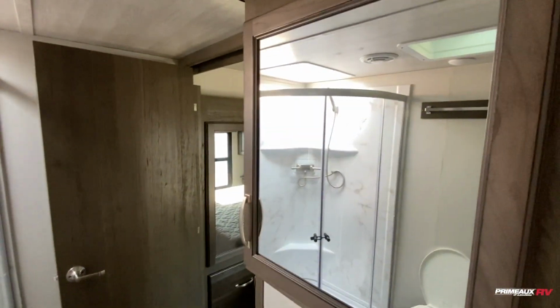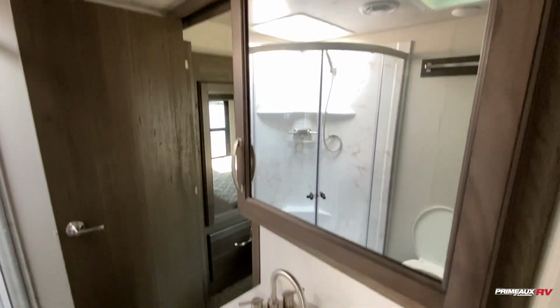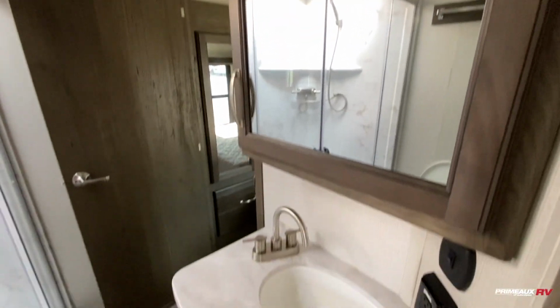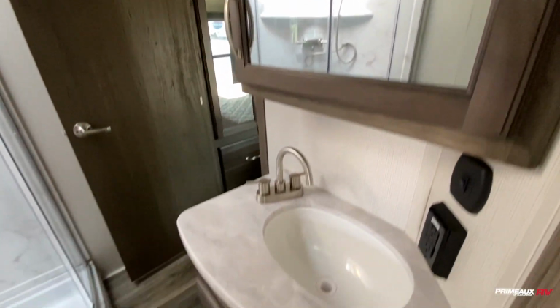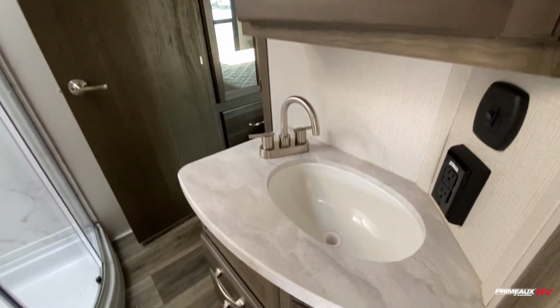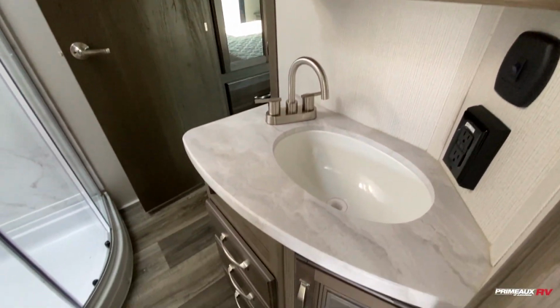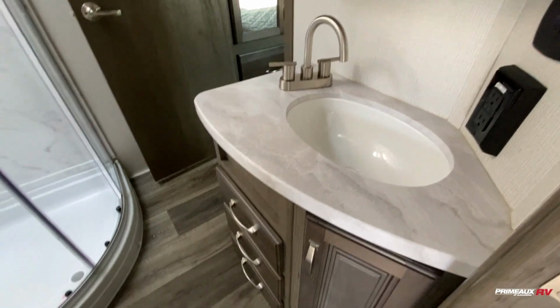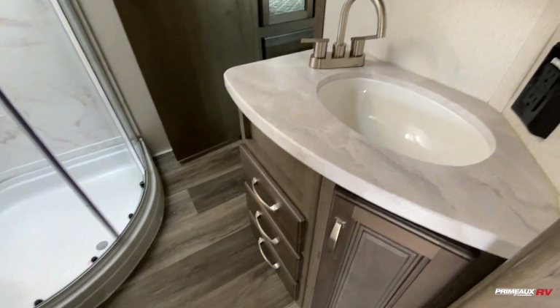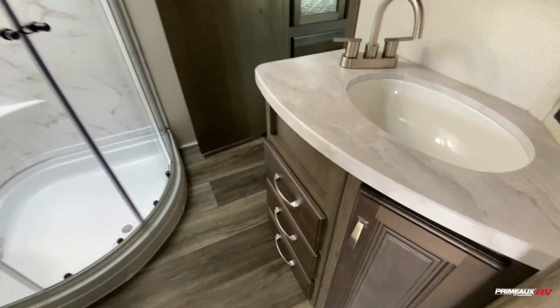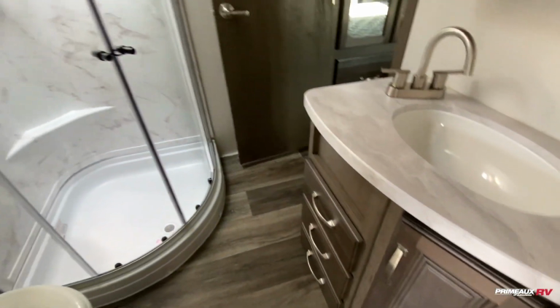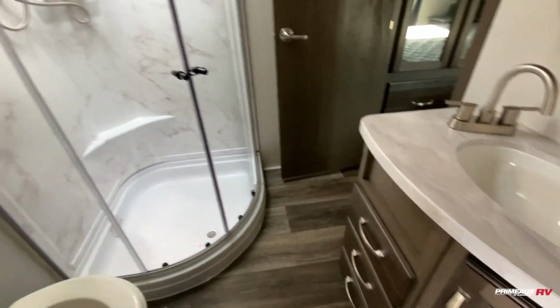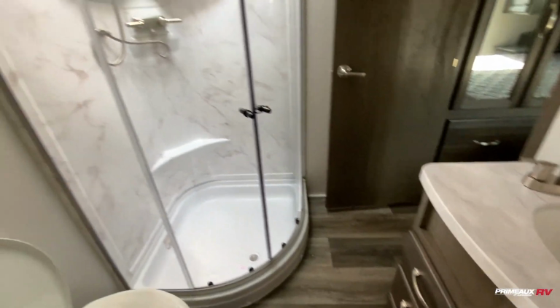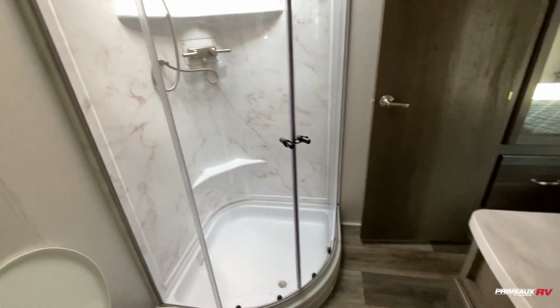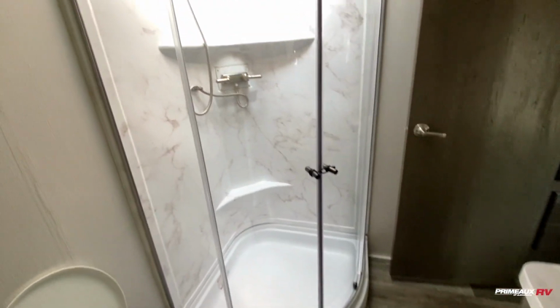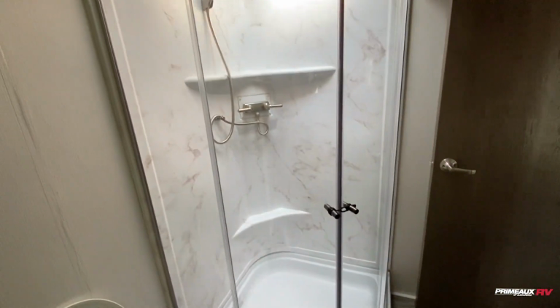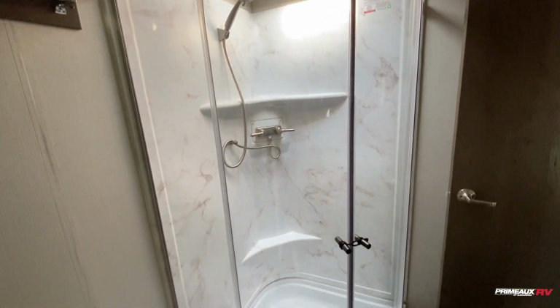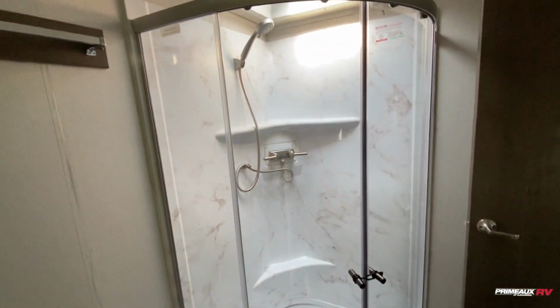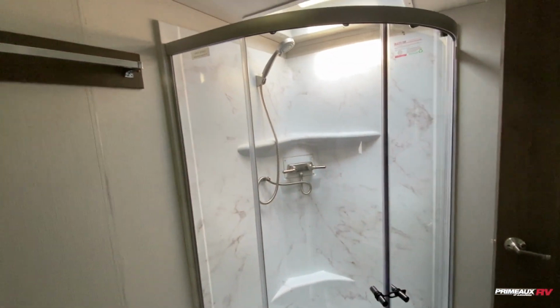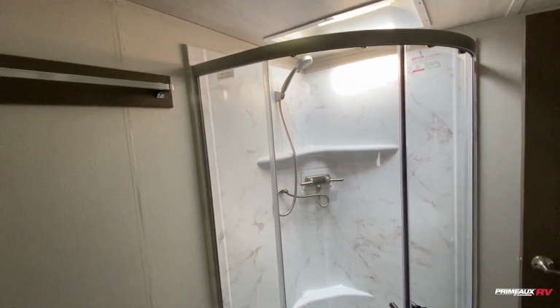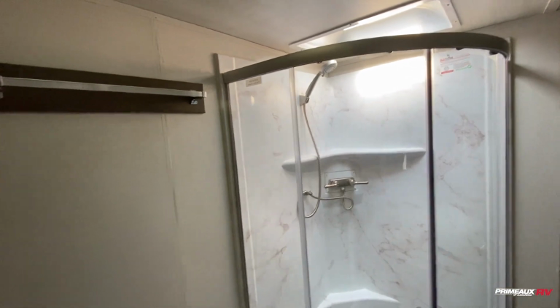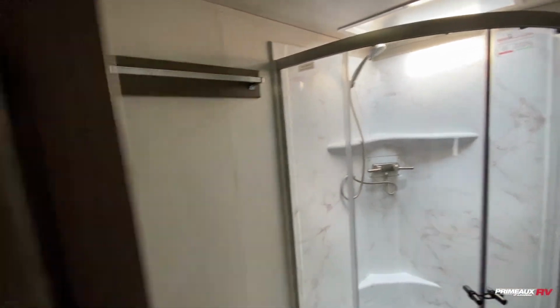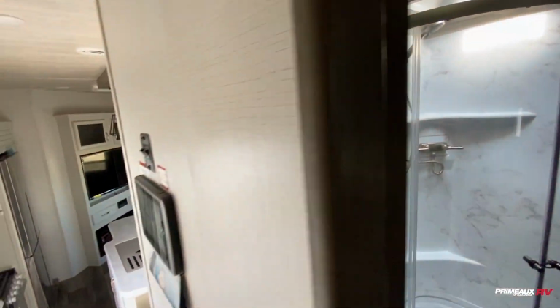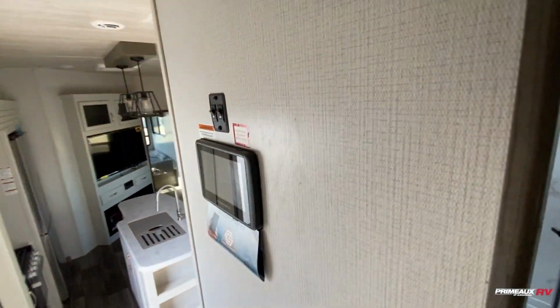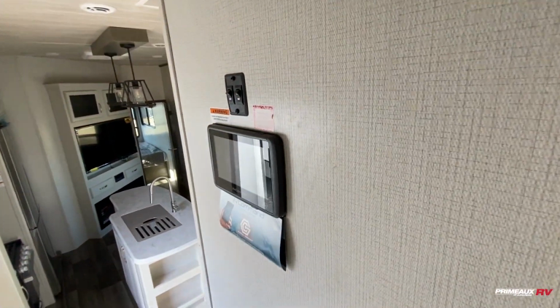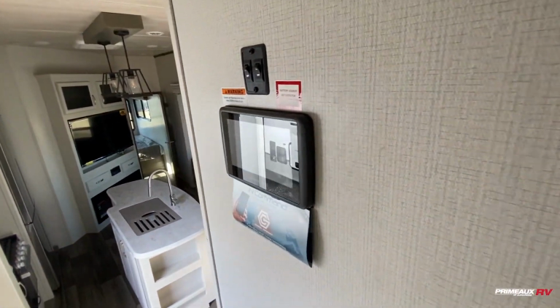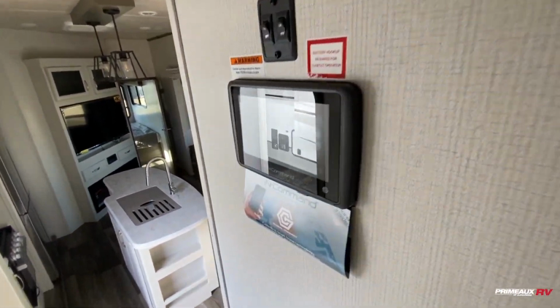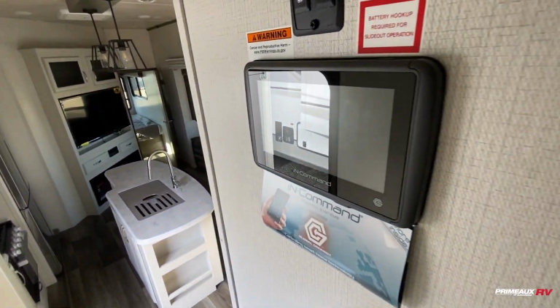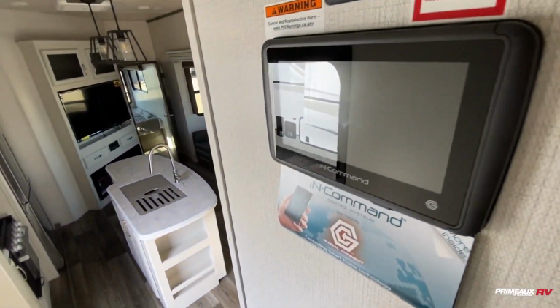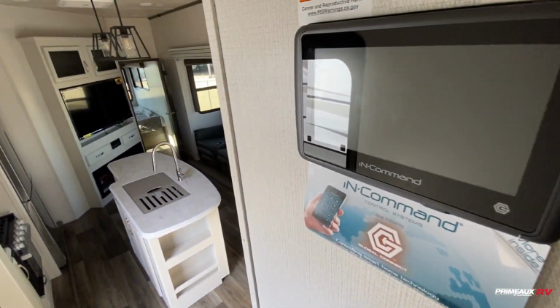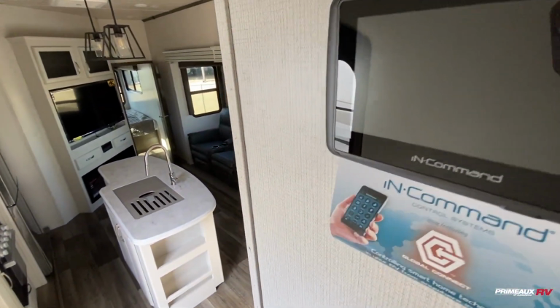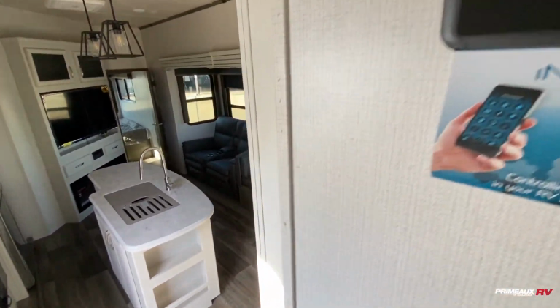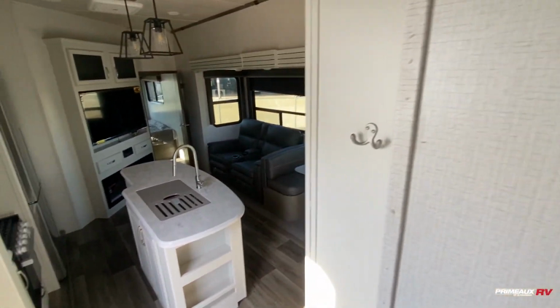Nice big medicine cabinet, undermounted sink, storage down below, and the radius shower here — super spacious with a skylight up top. You've got your InCommand control center right here on the side of the steps.